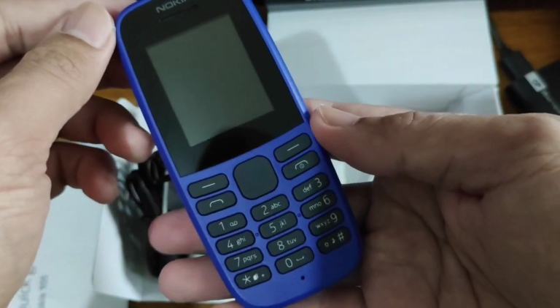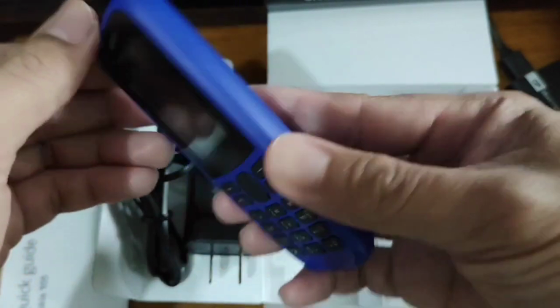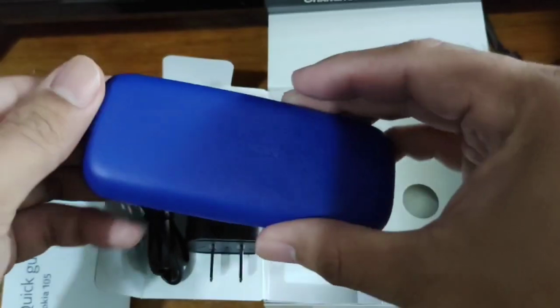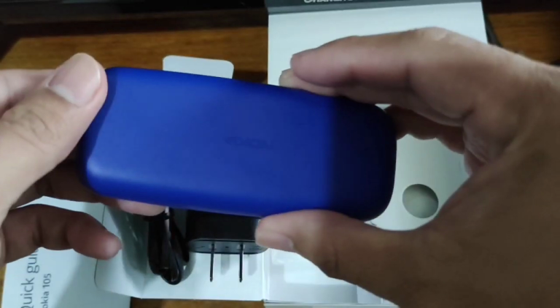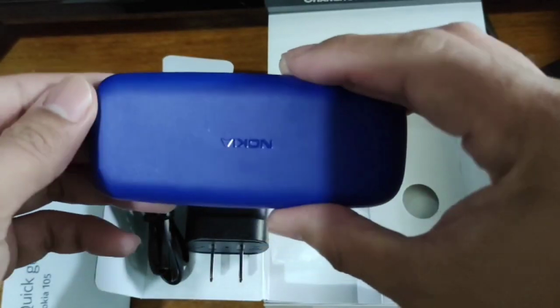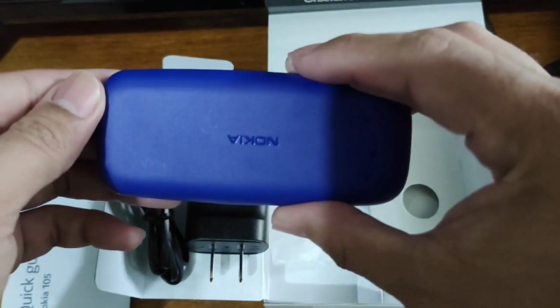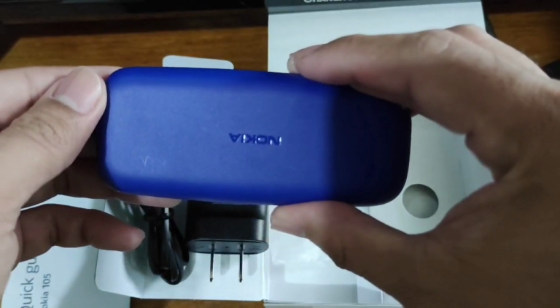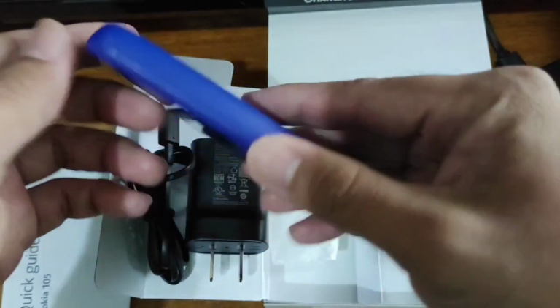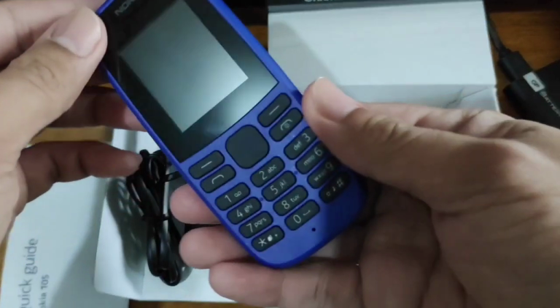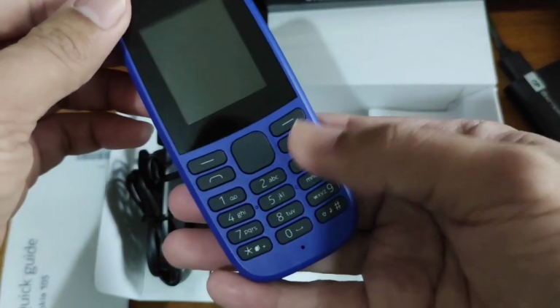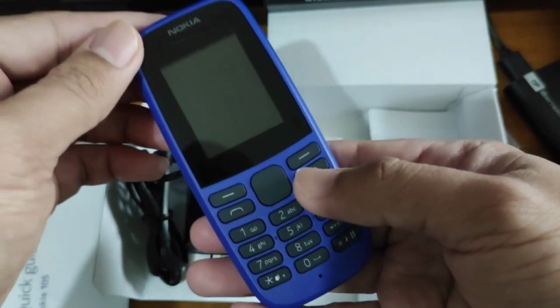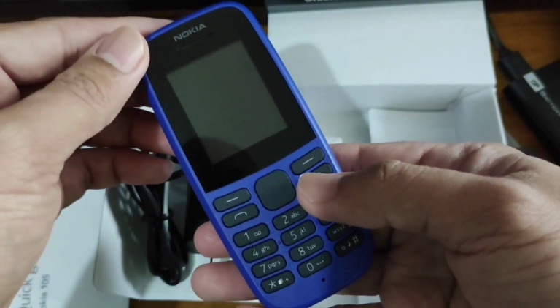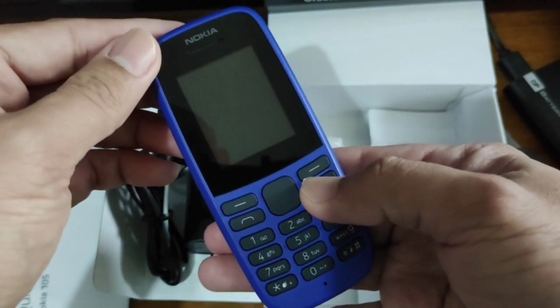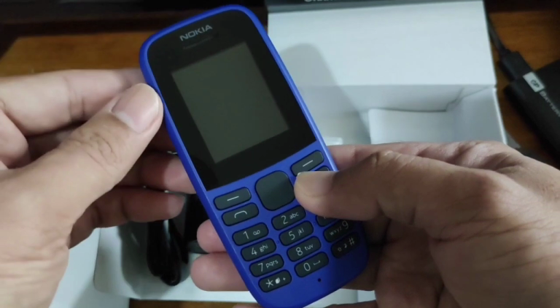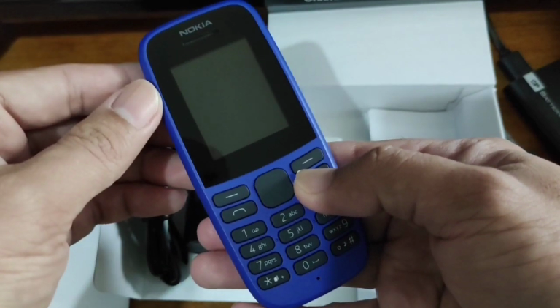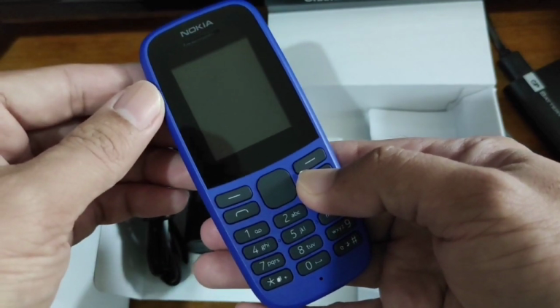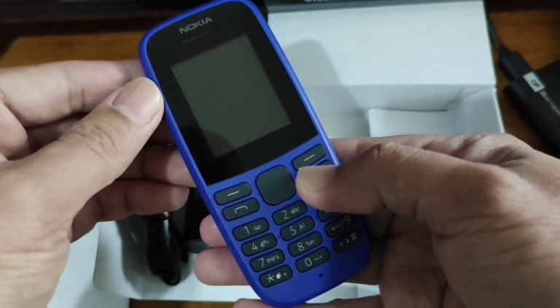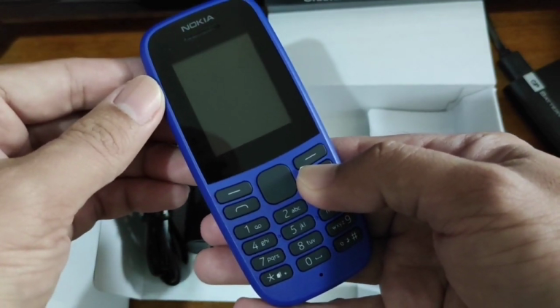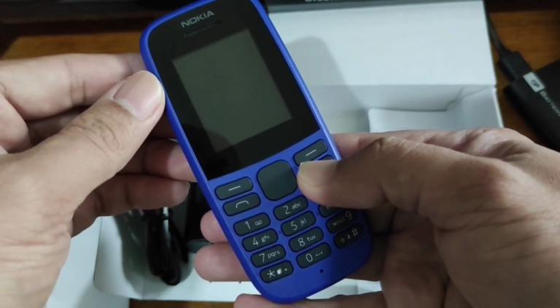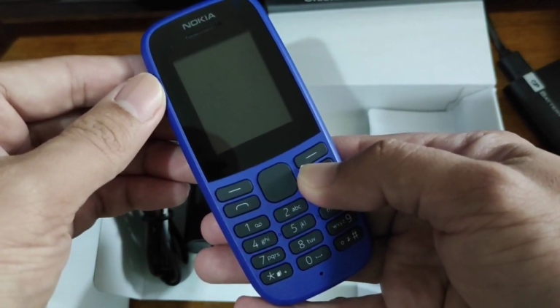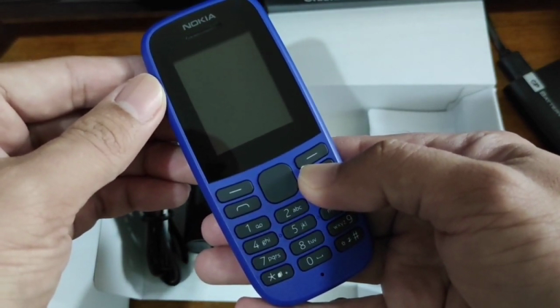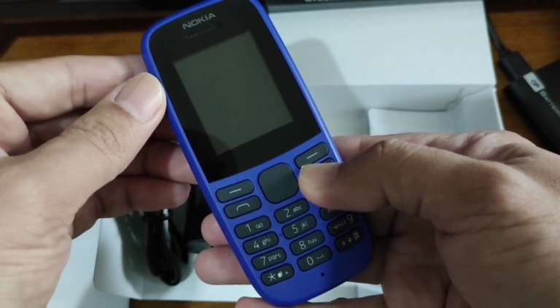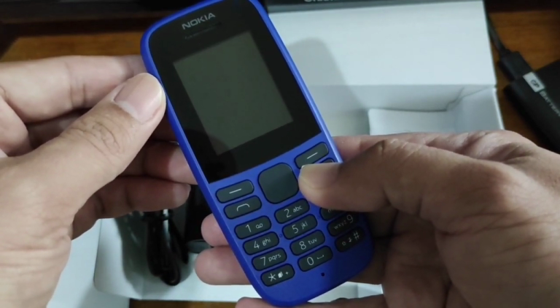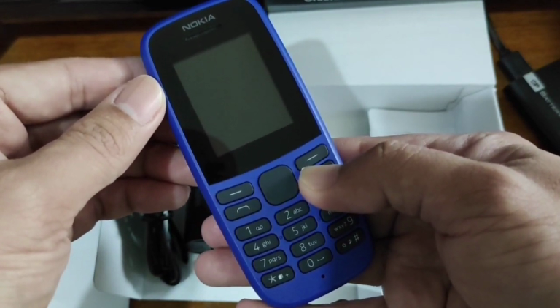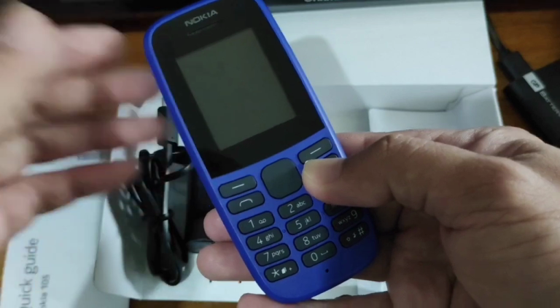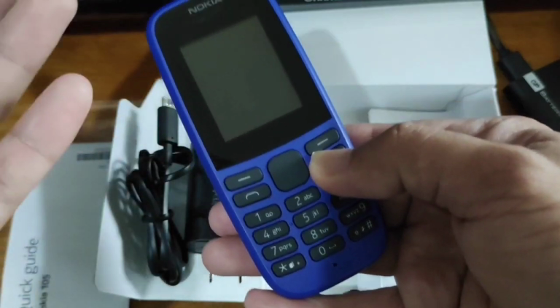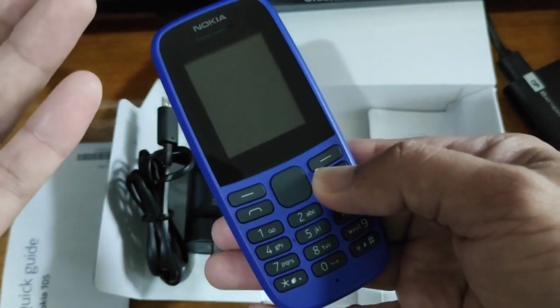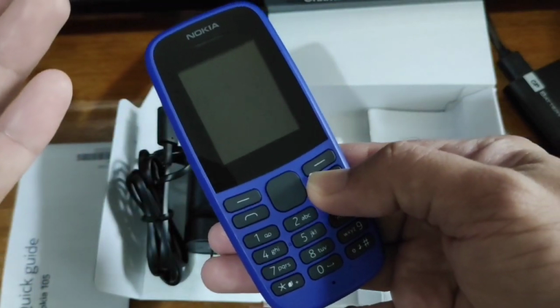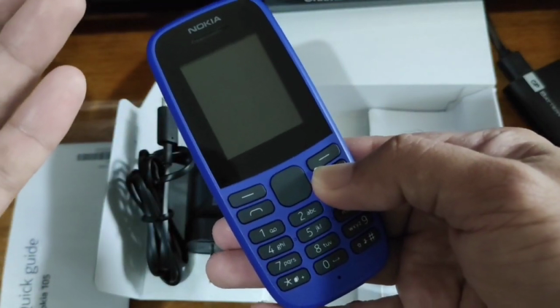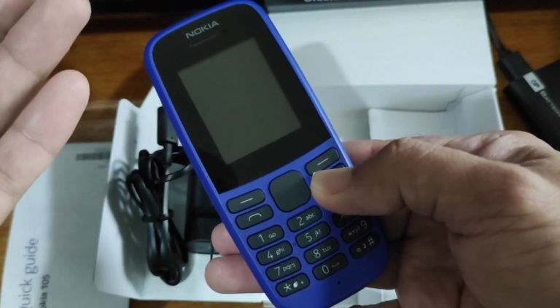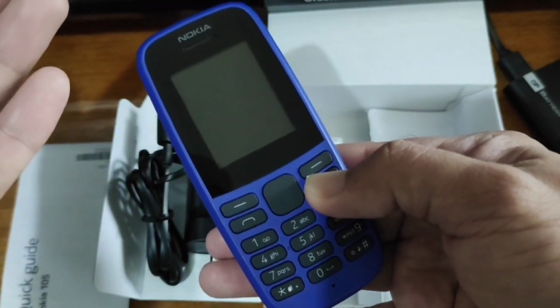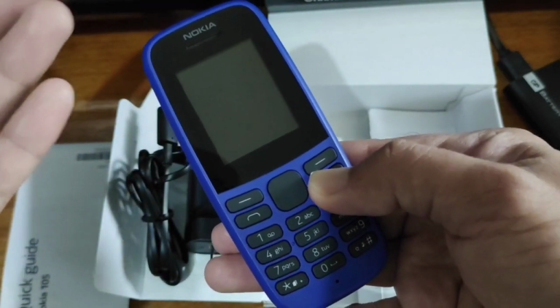Build nya is plastic, all plastic as you can see, and rubber. So for this price na 900 to 1,000 pesos, I think wala tayong complain dyan dahil it's a backup phone.